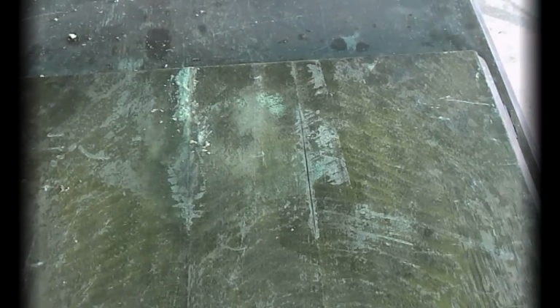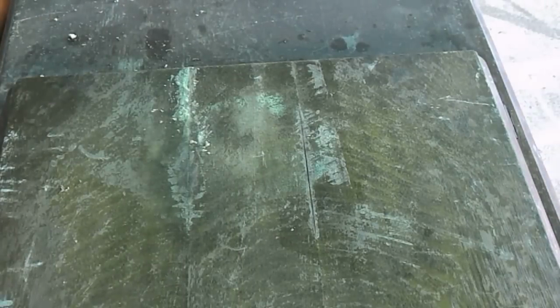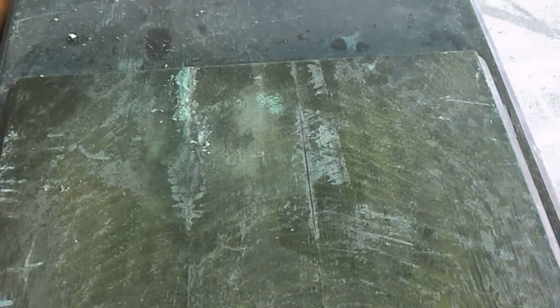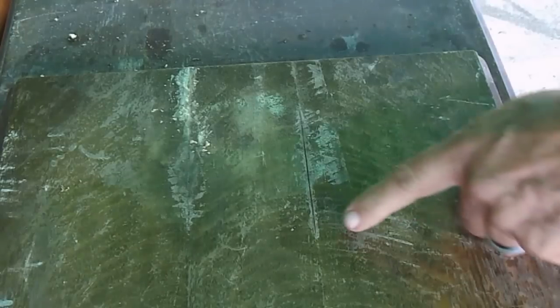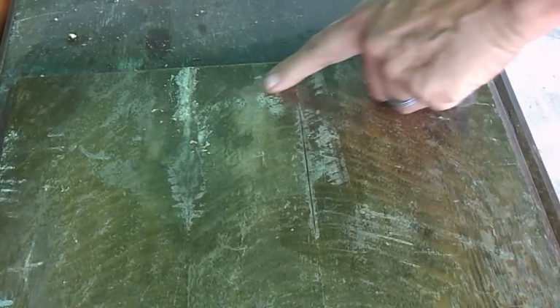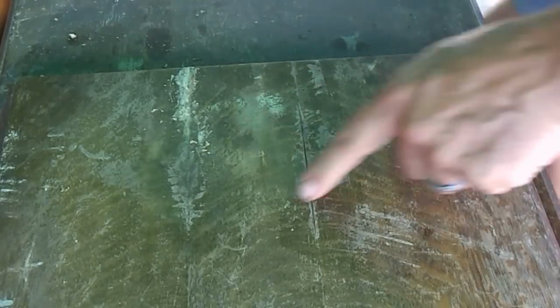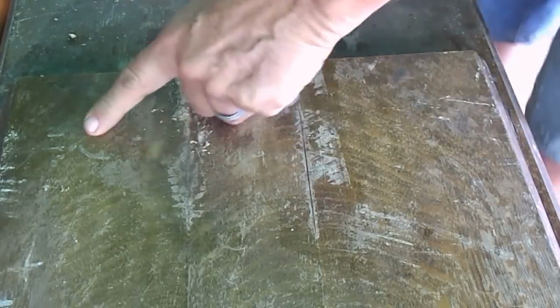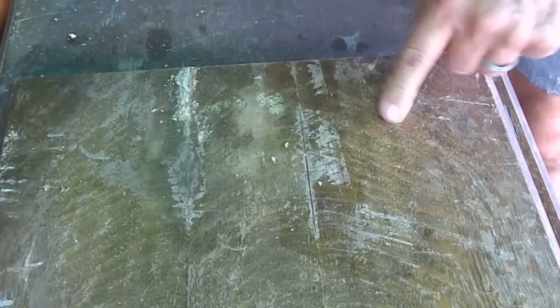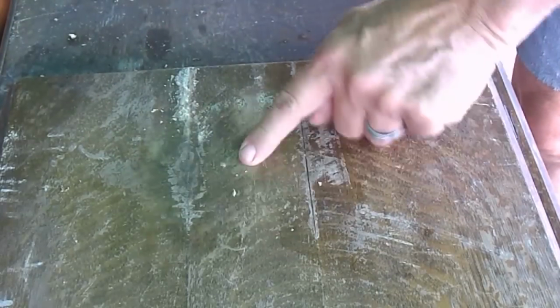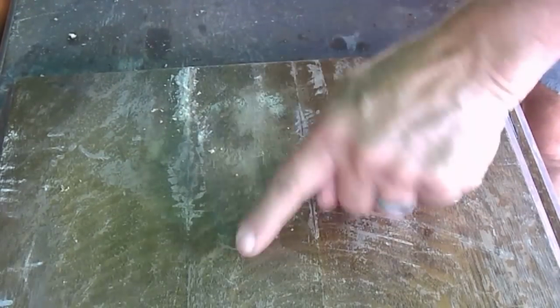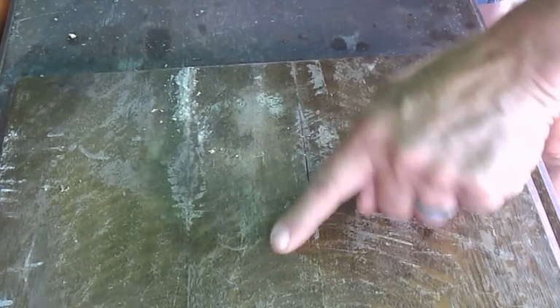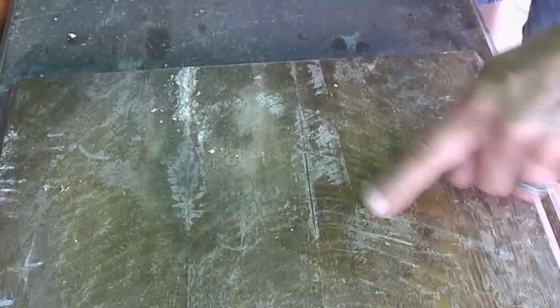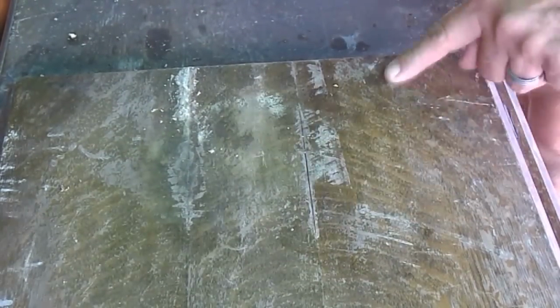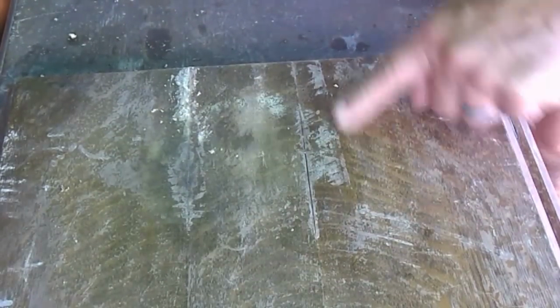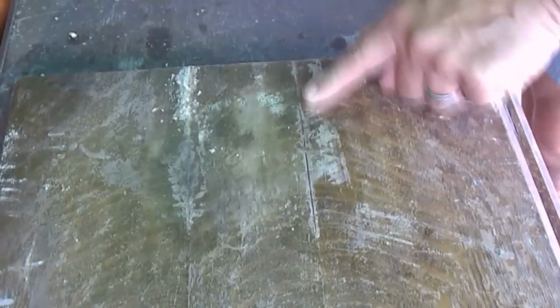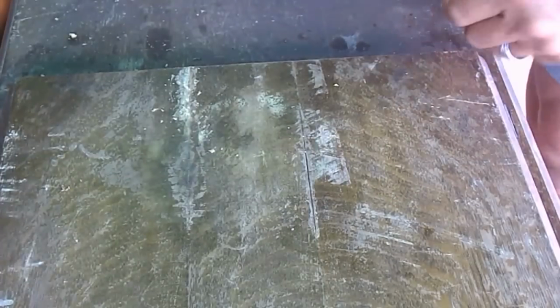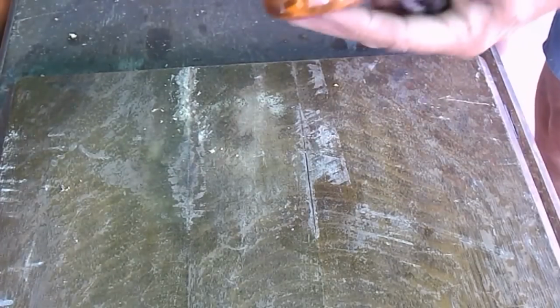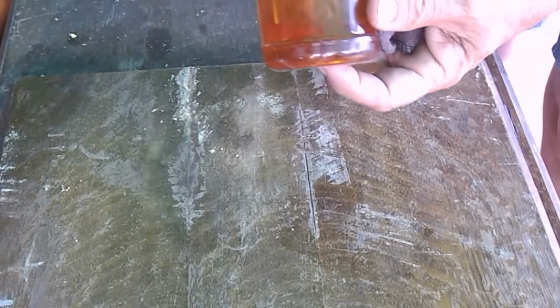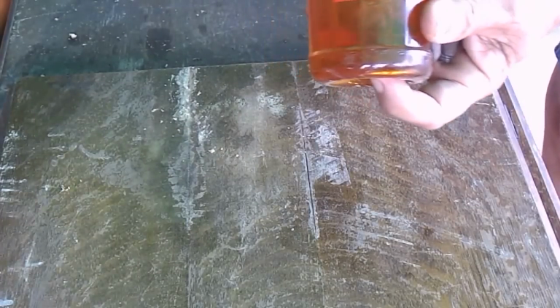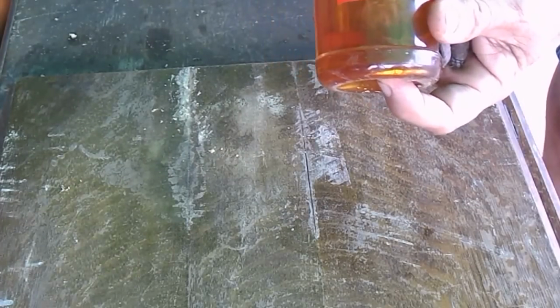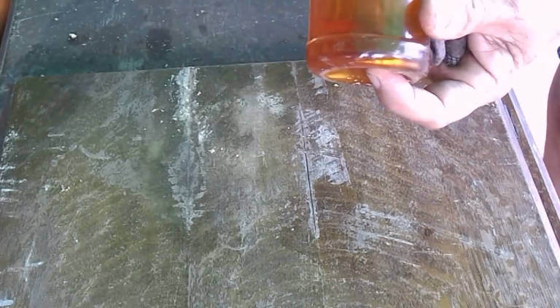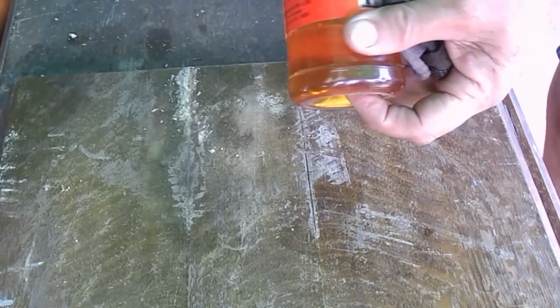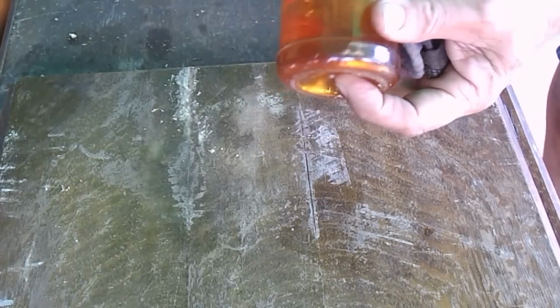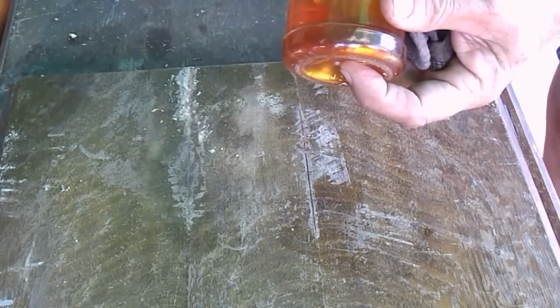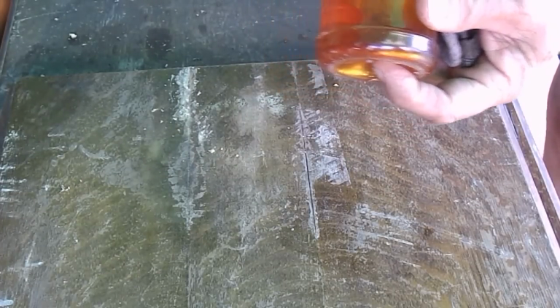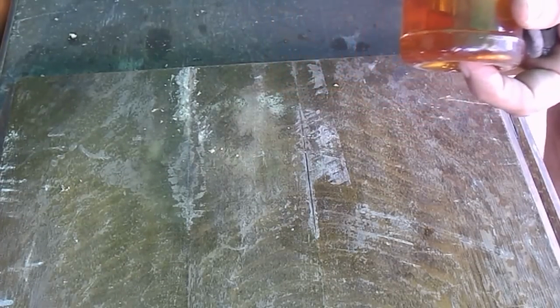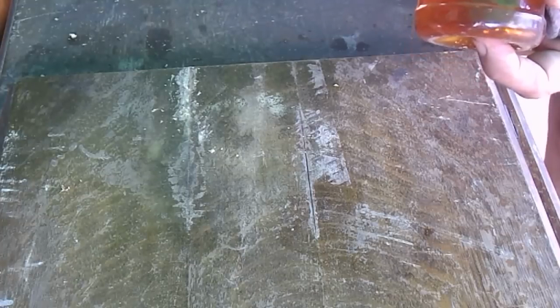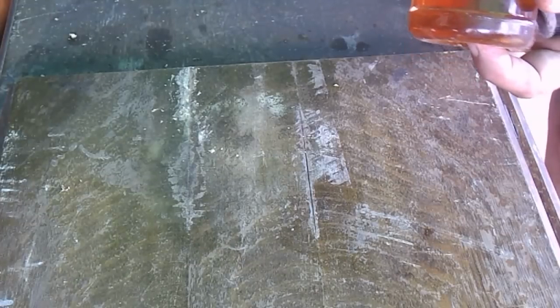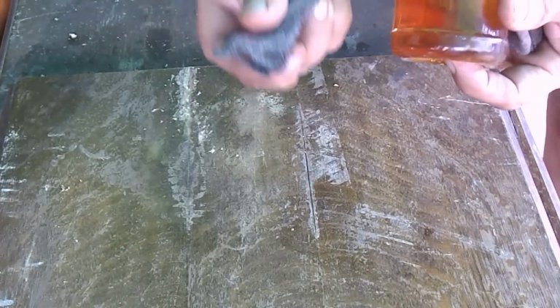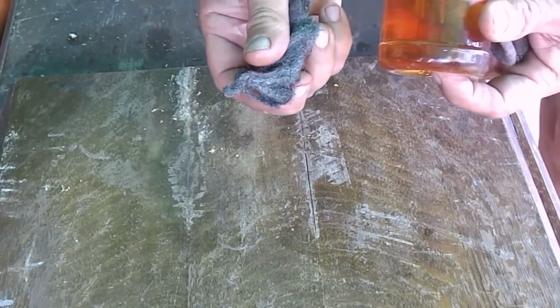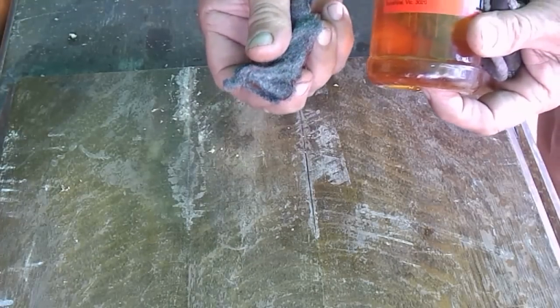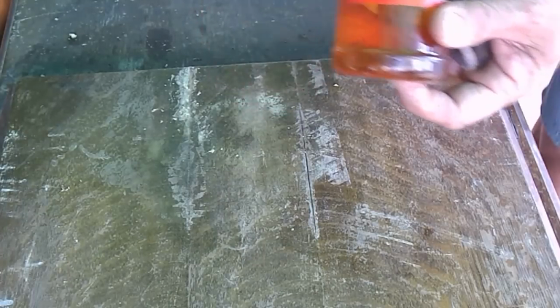So, here you can see it's very rough. You can see the shellac on it is very braised. So we'll just be using pale boiled linseed oil, and I'm using double O steel wool.